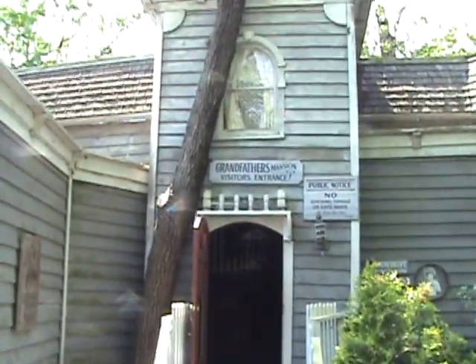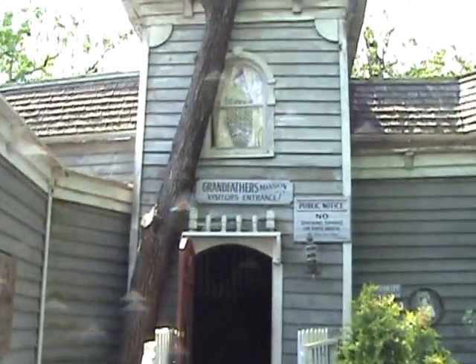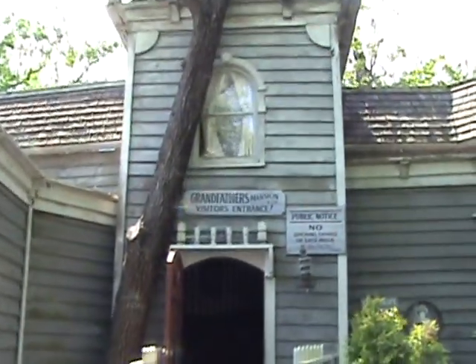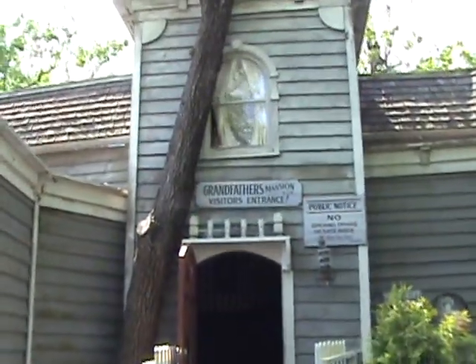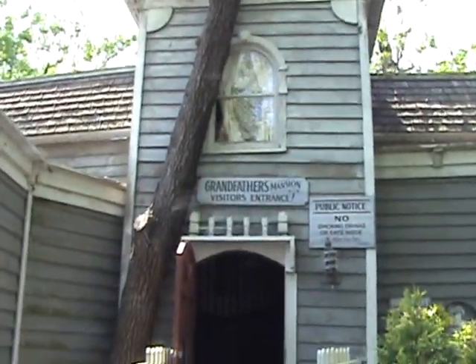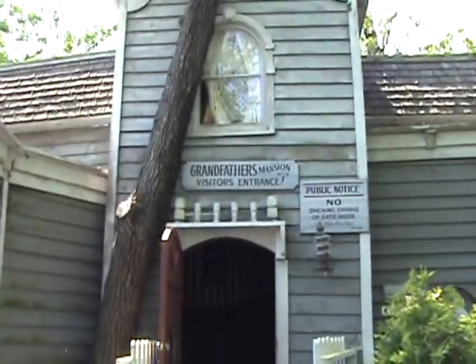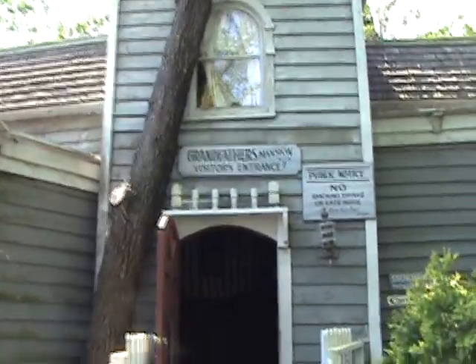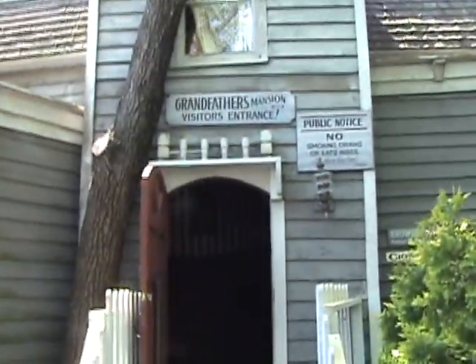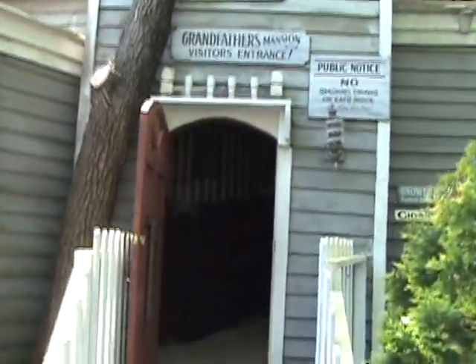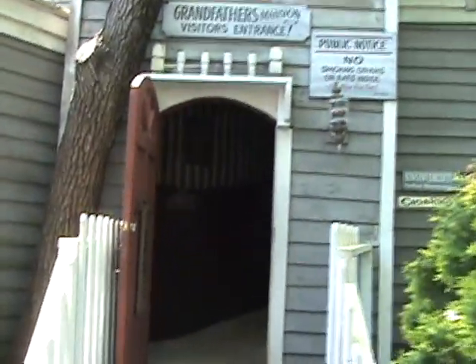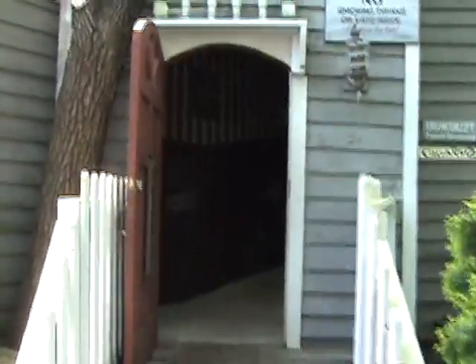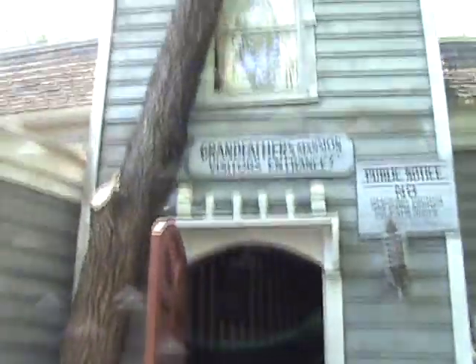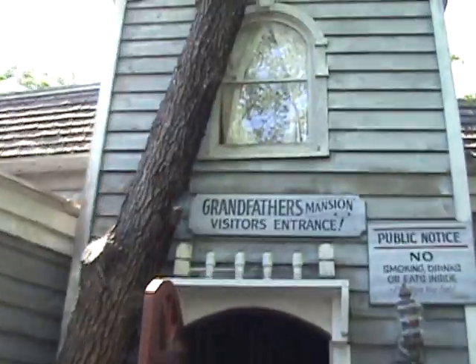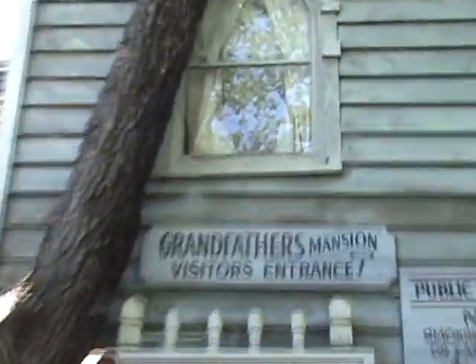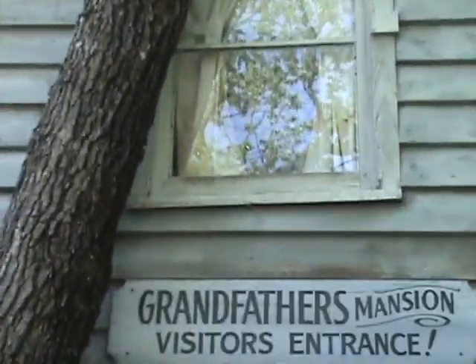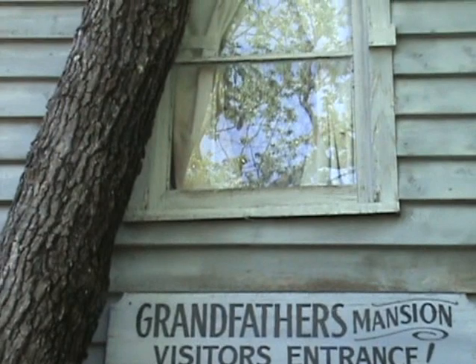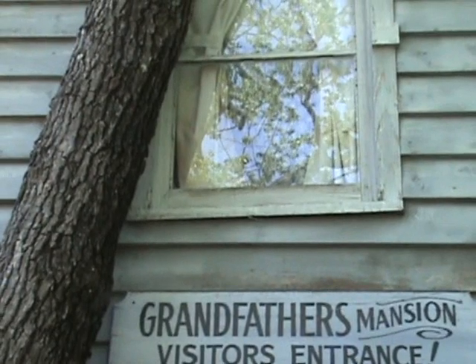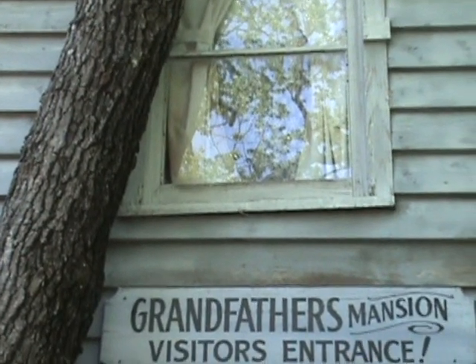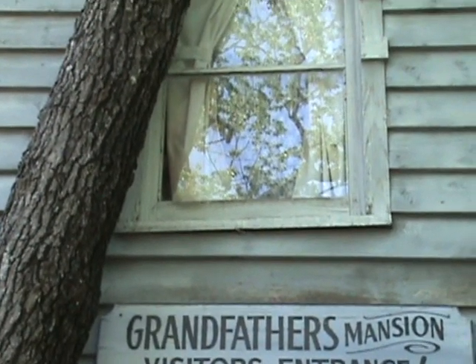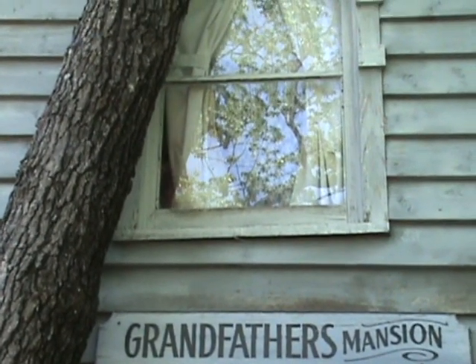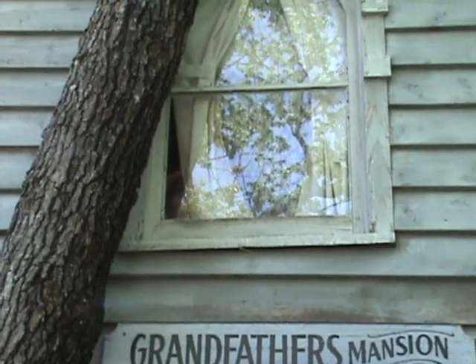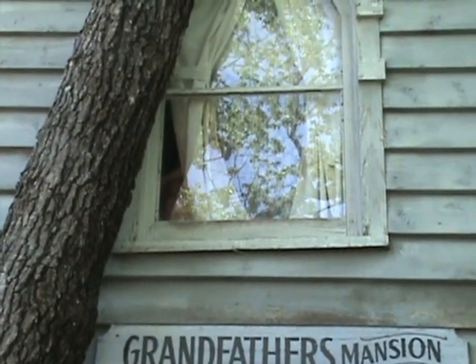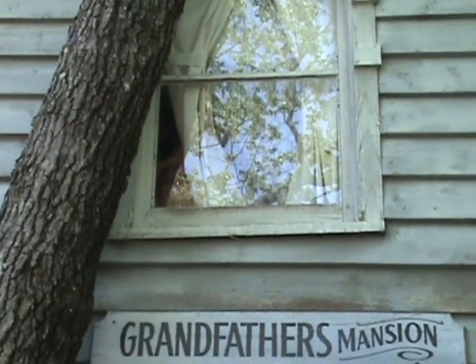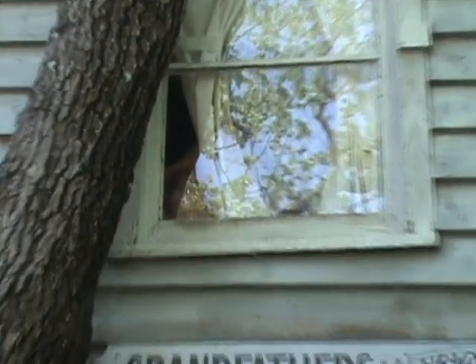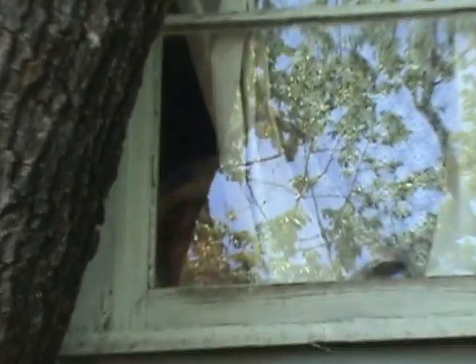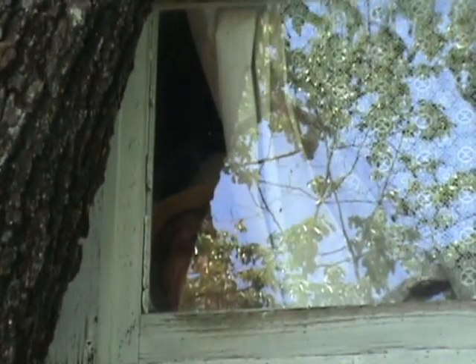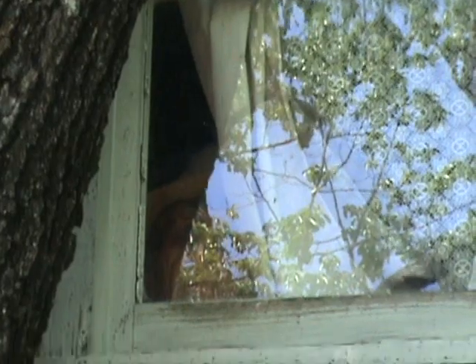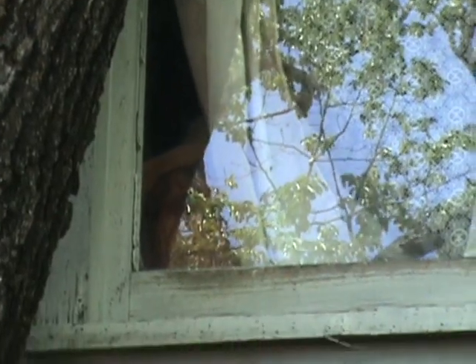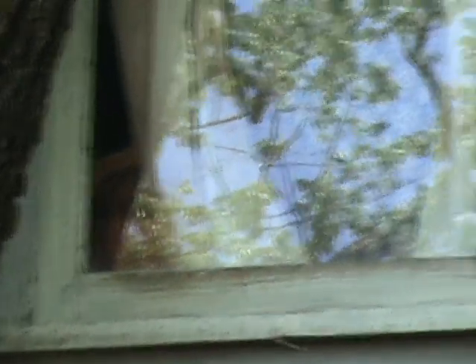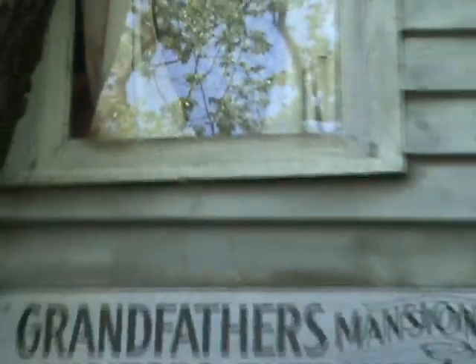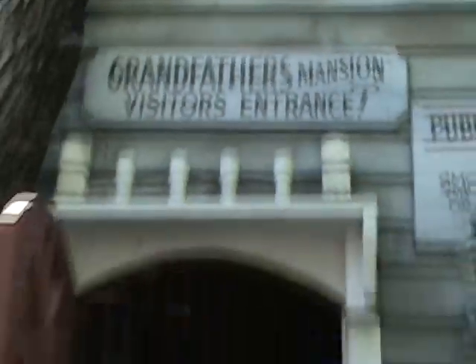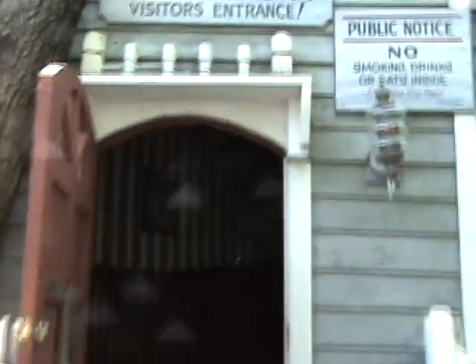It's kind of neat. This is one I had no idea was here. I love things like this — I love the old fashioned fun house. You can see the Grandfather peeking his head through the window there. Very reminiscent of Snow White at Disneyland. I guess it's the same kind of idea.